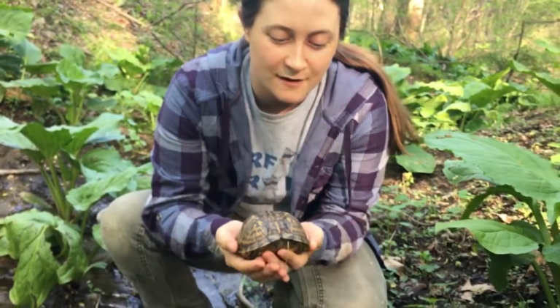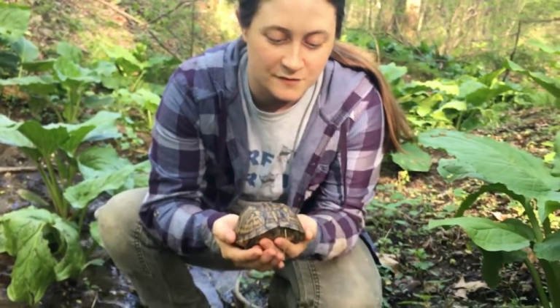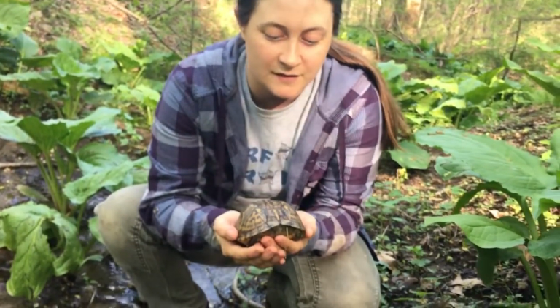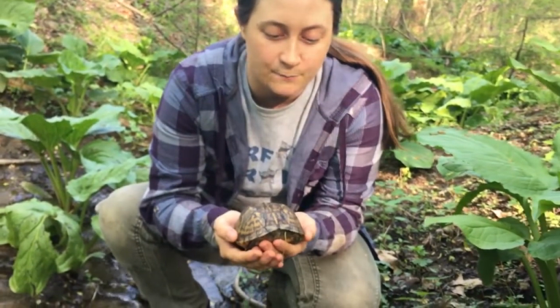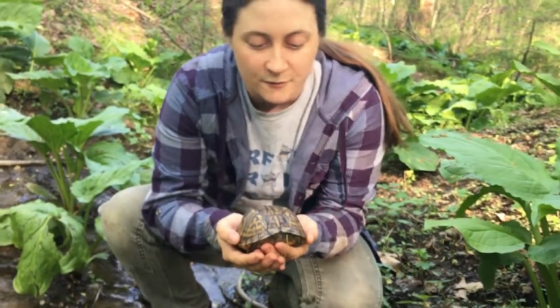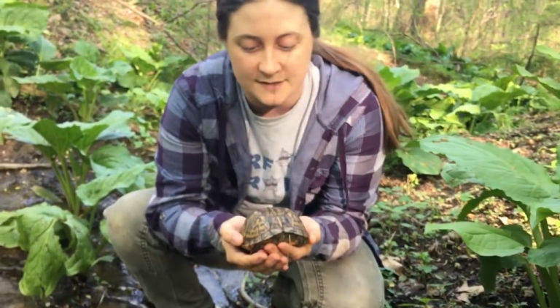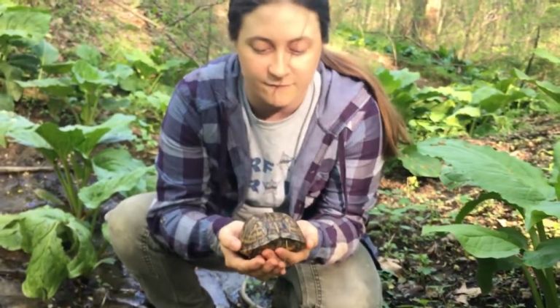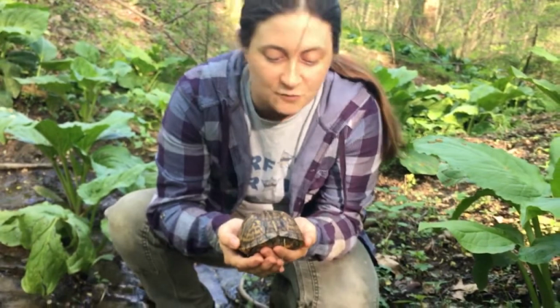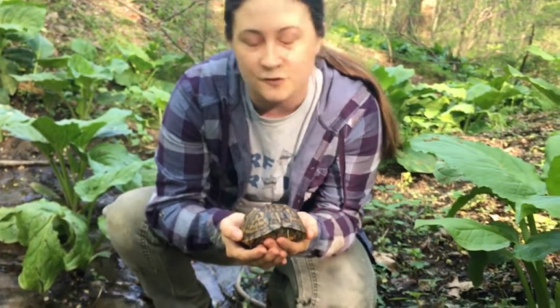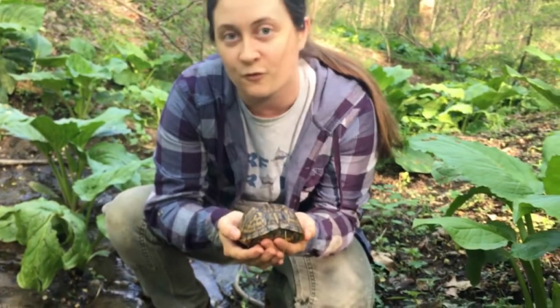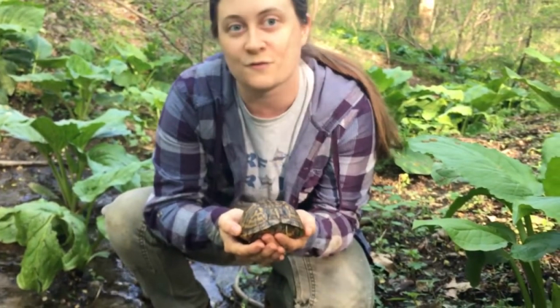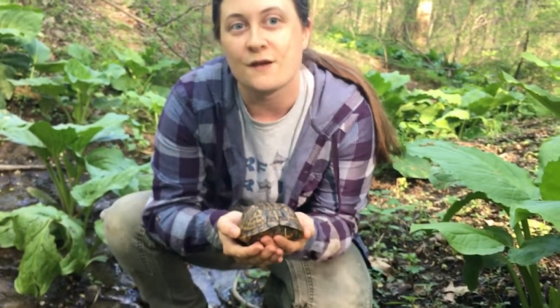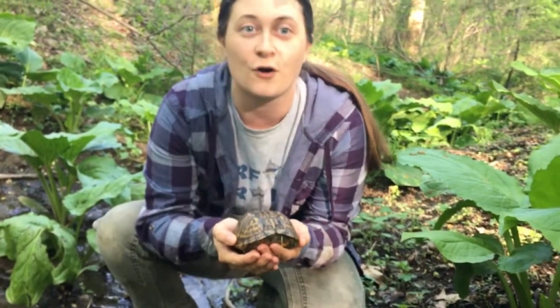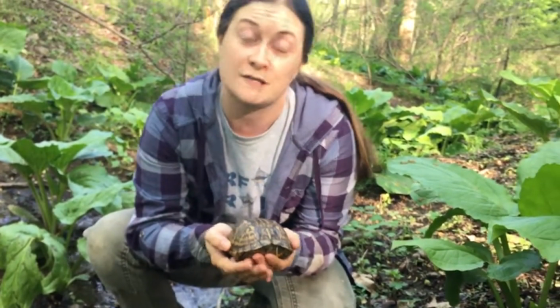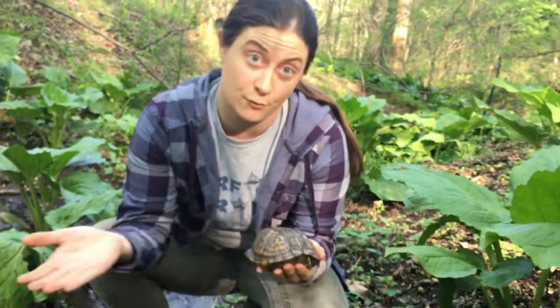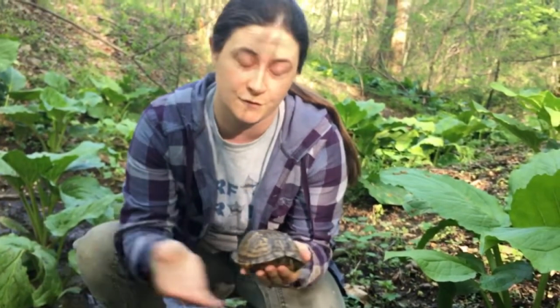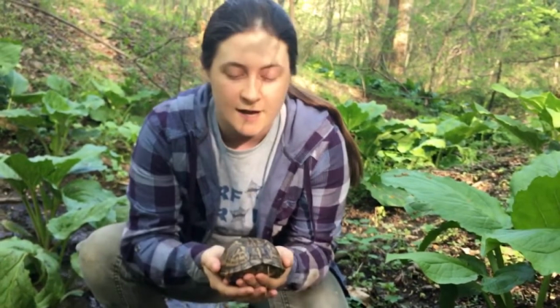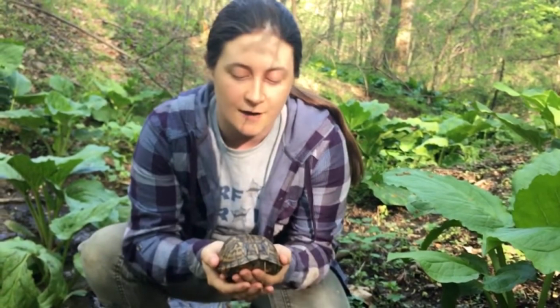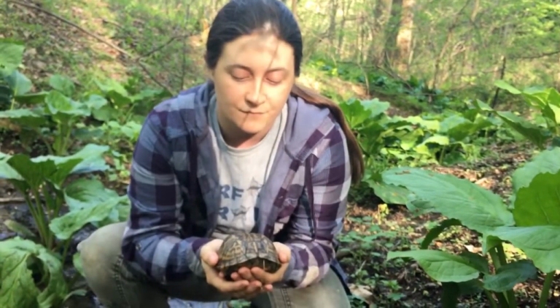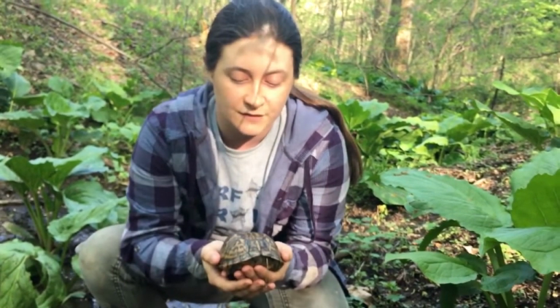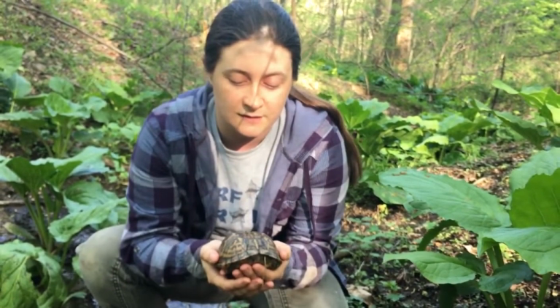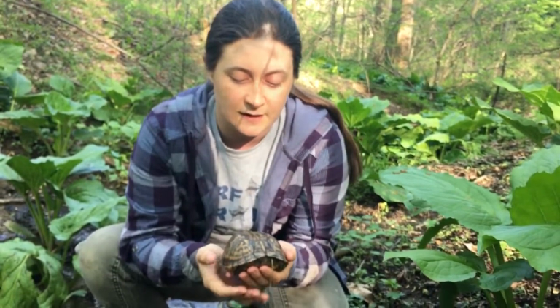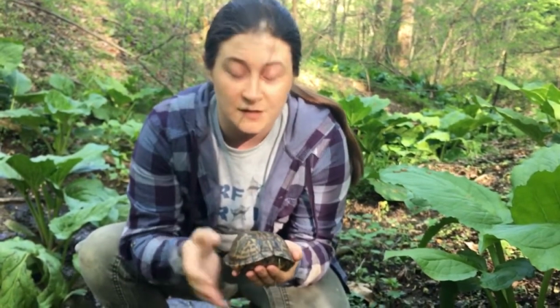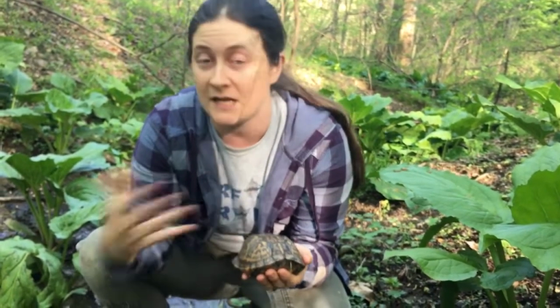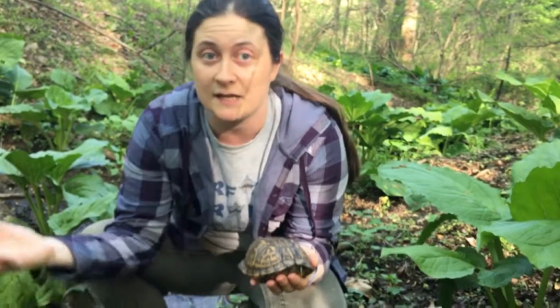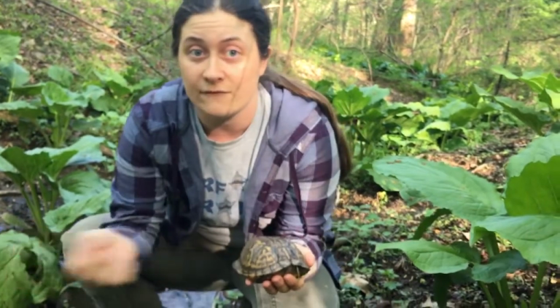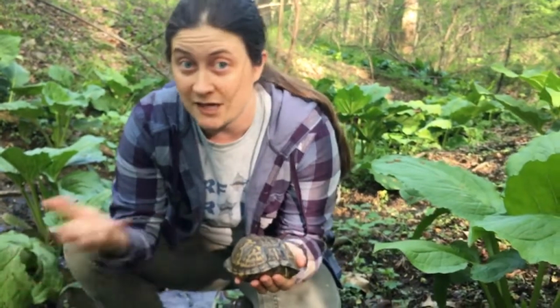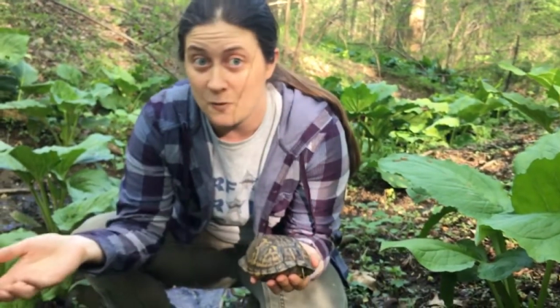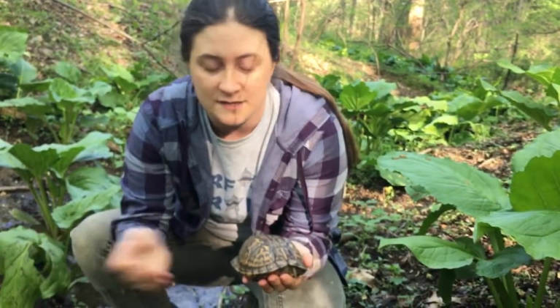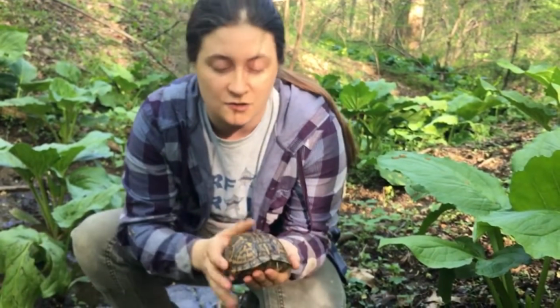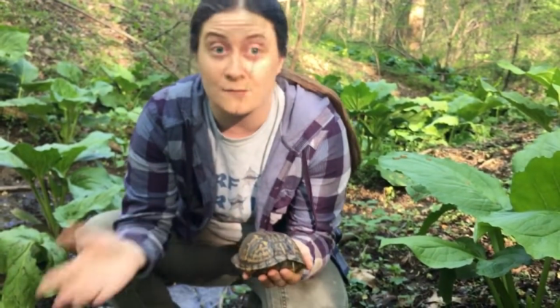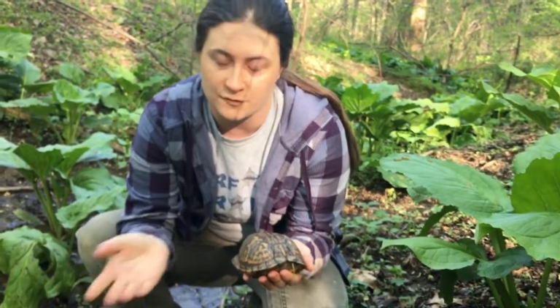They'll eat berries and vegetables, earthworms, frogs, tadpoles — they'll eat pretty much anything vegetation-wise. So they're omnivores.